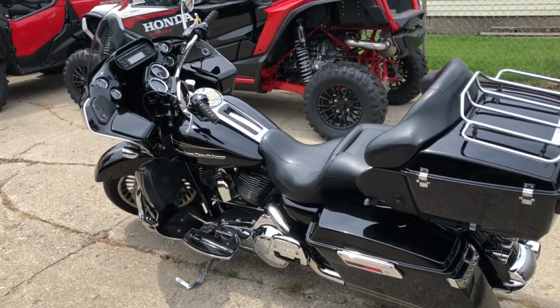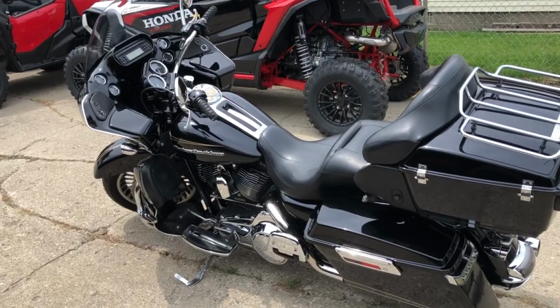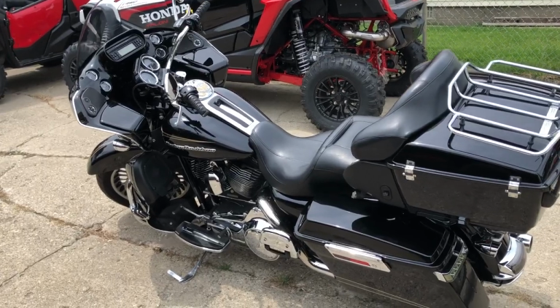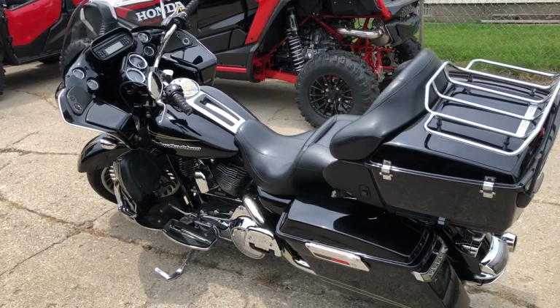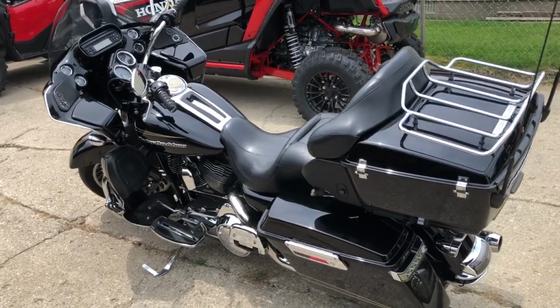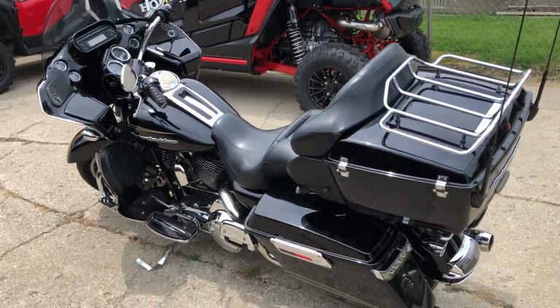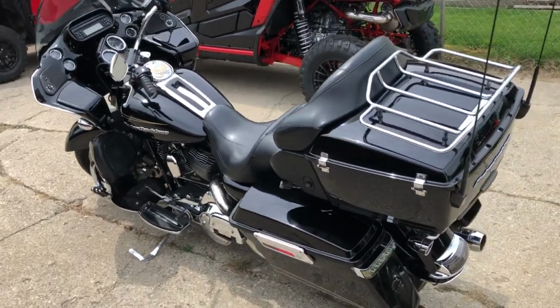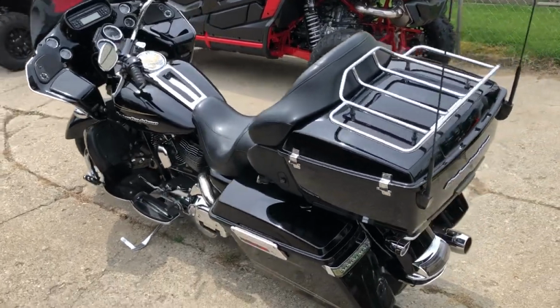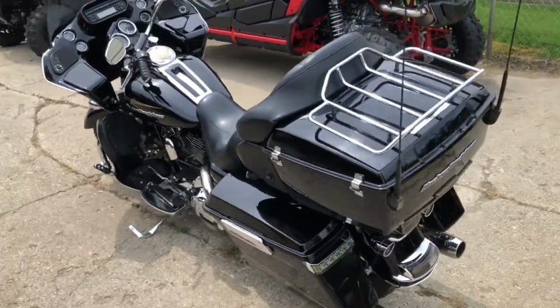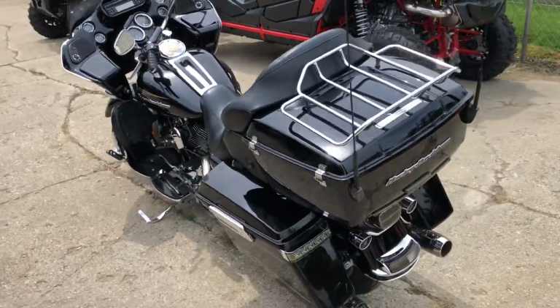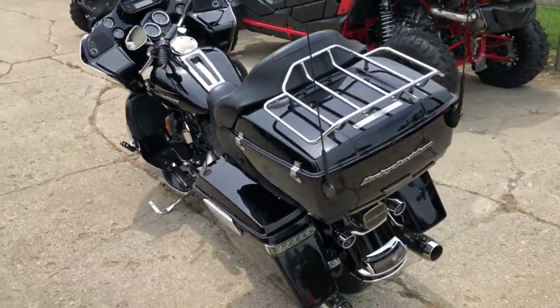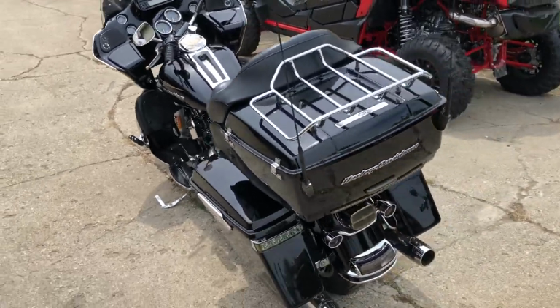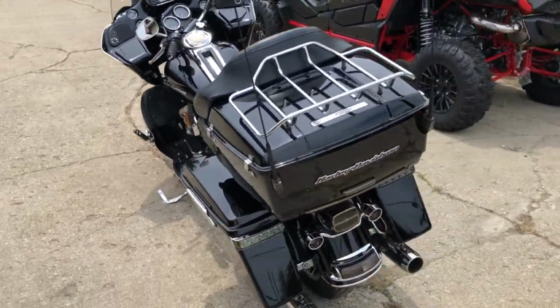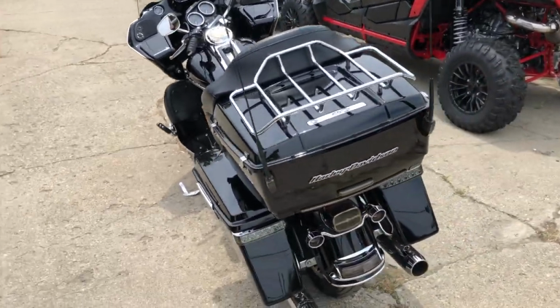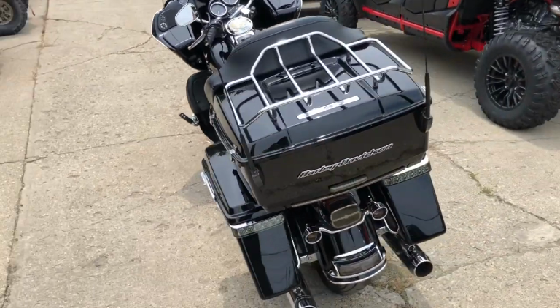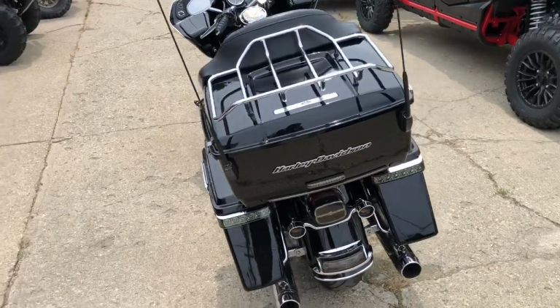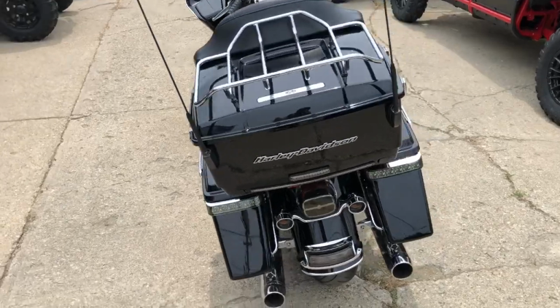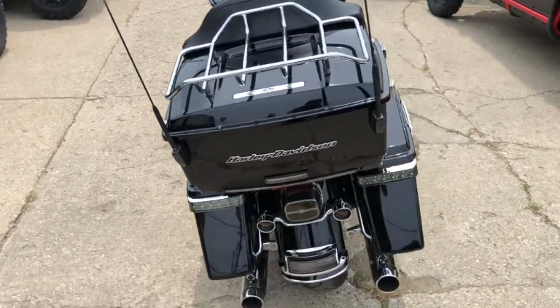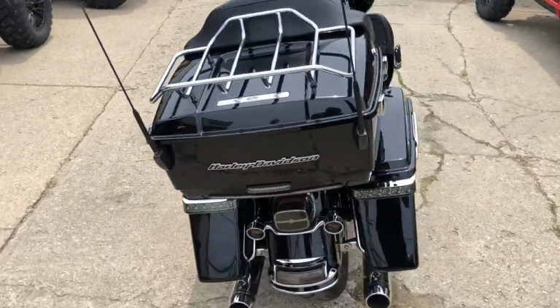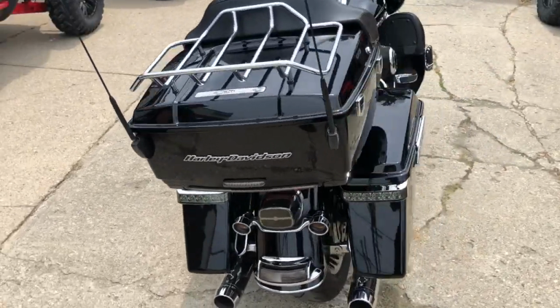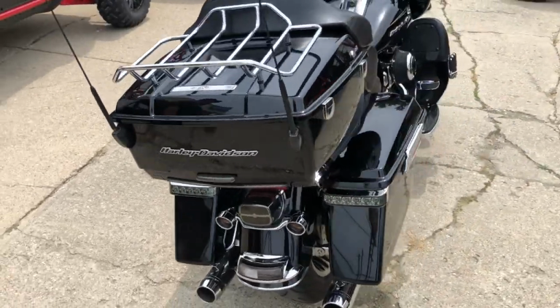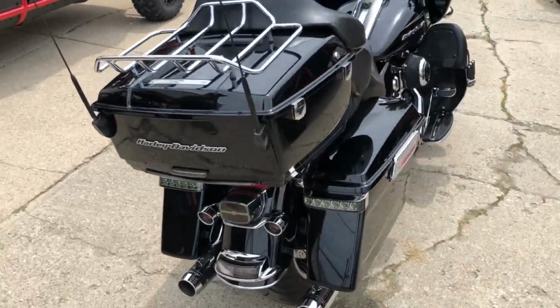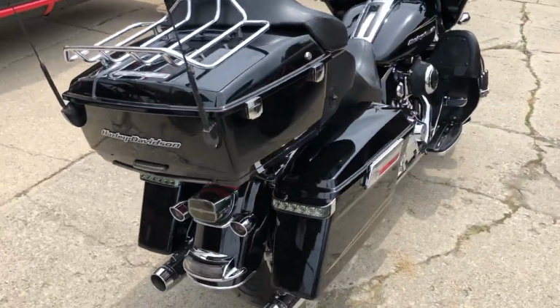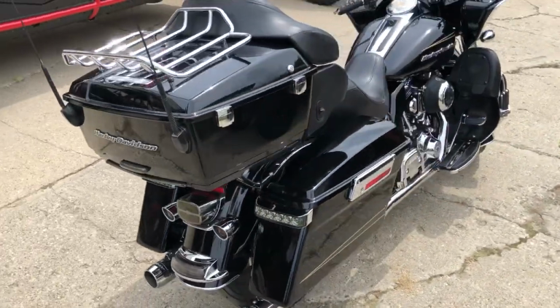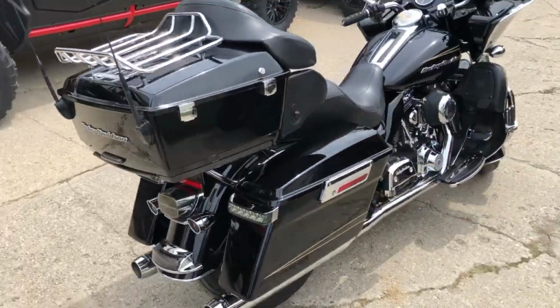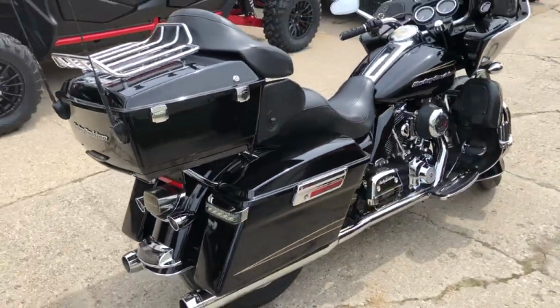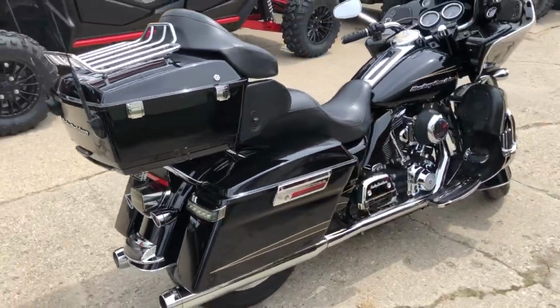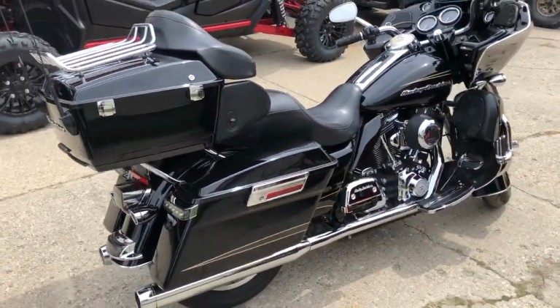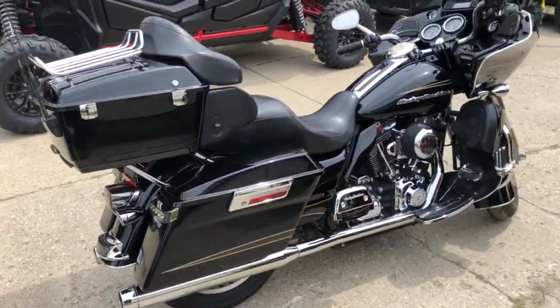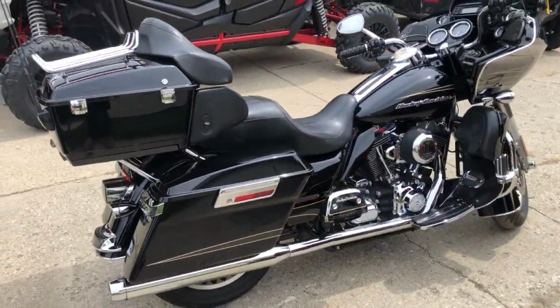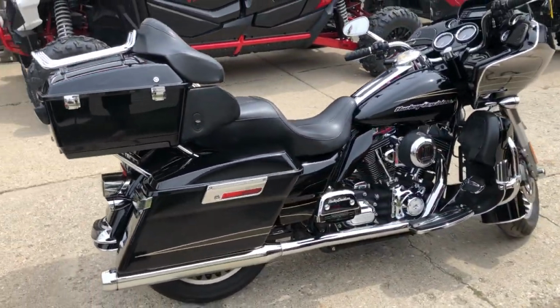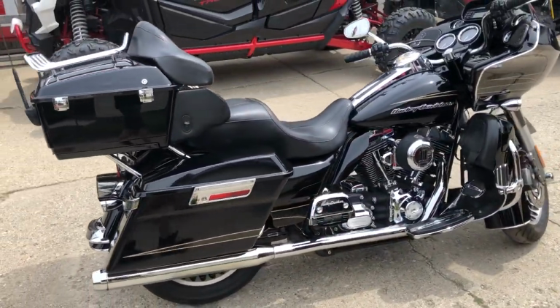Hey guys, ApprovalPowerSports.com here doing some videos on some stuff that just rolled into the showroom. Got a 2012 Road Glide Ultra for sale. Got all the extras, nice clean bike. Loaded up with the good stuff.